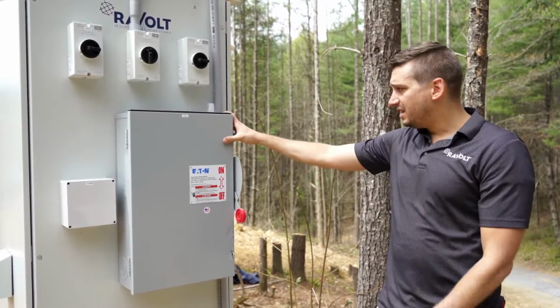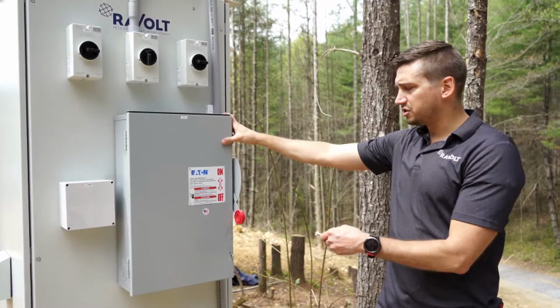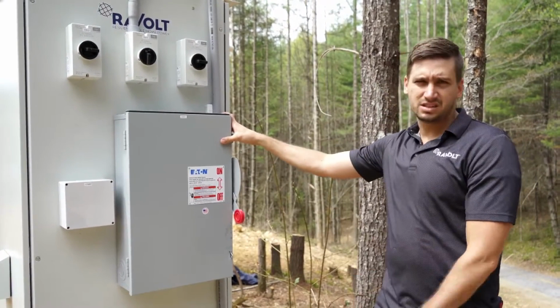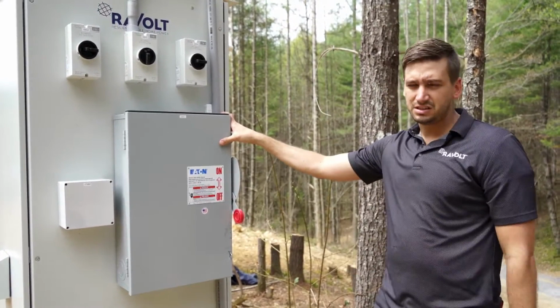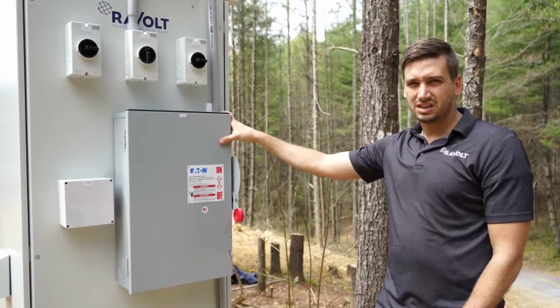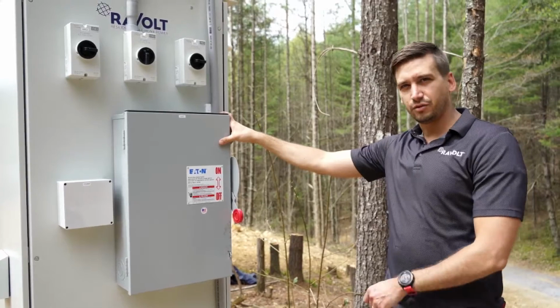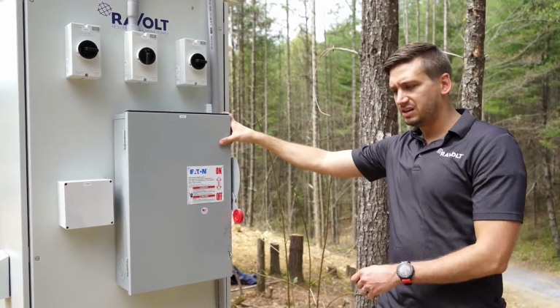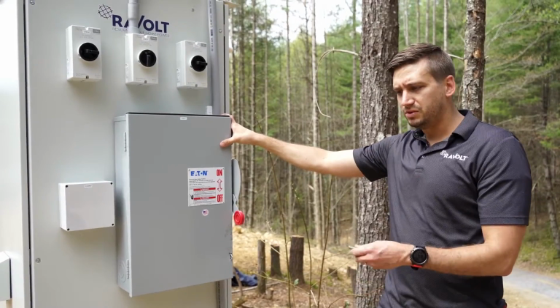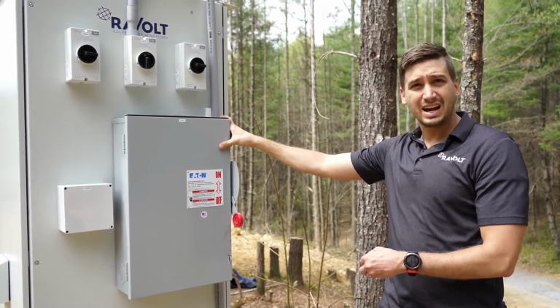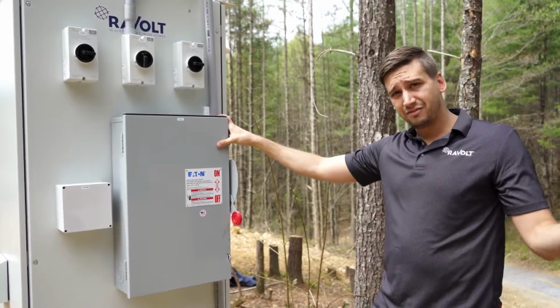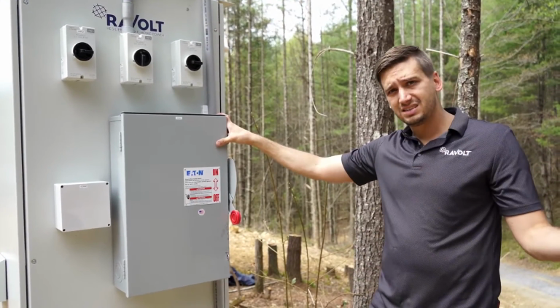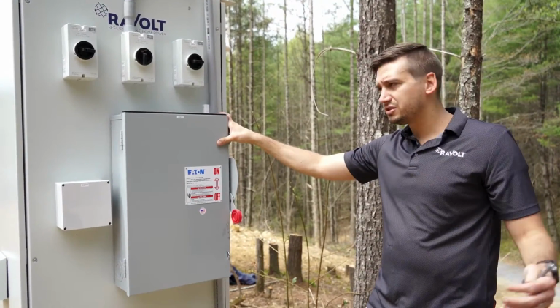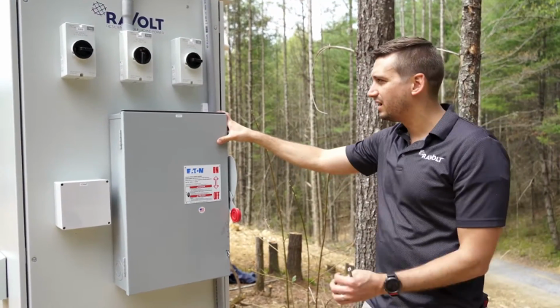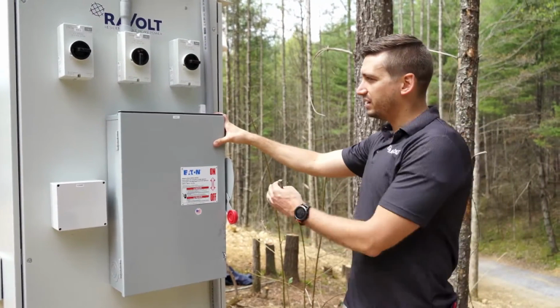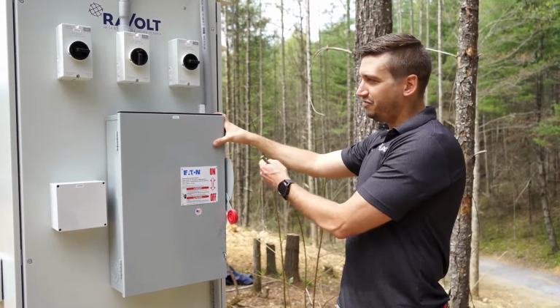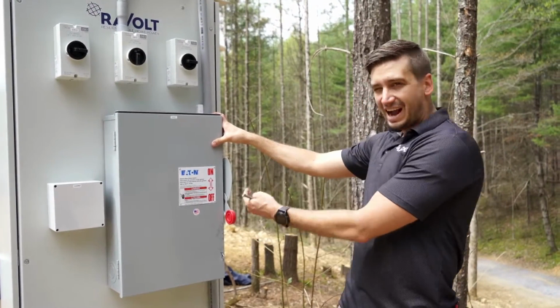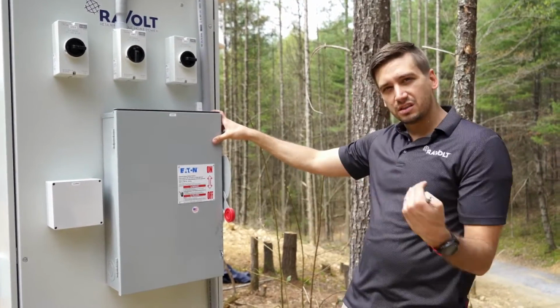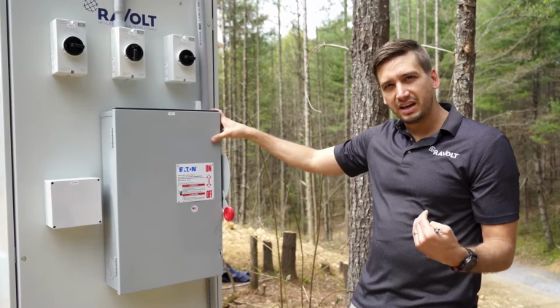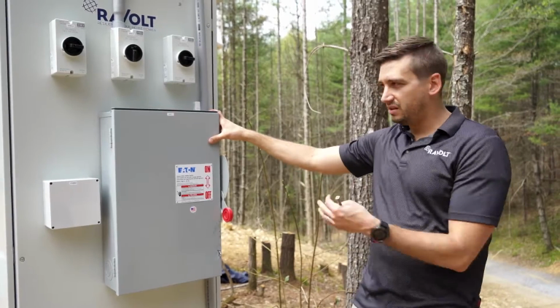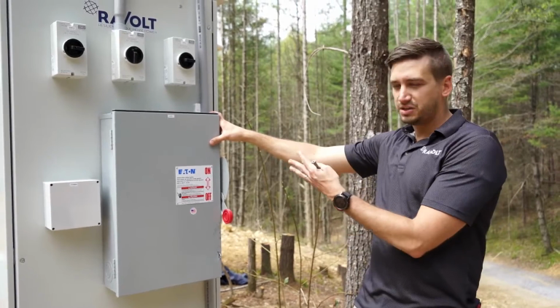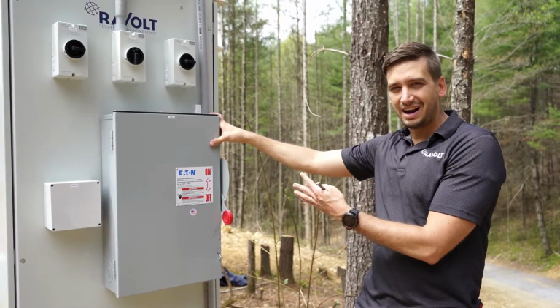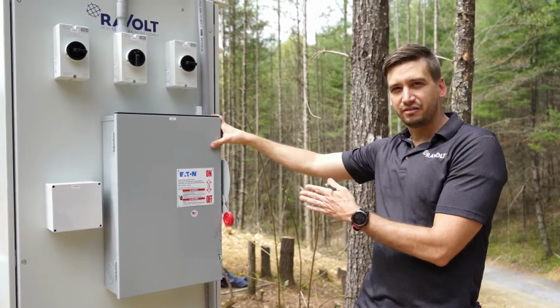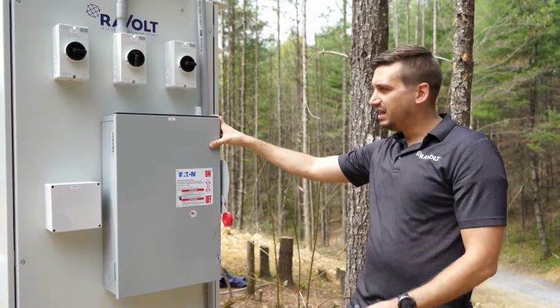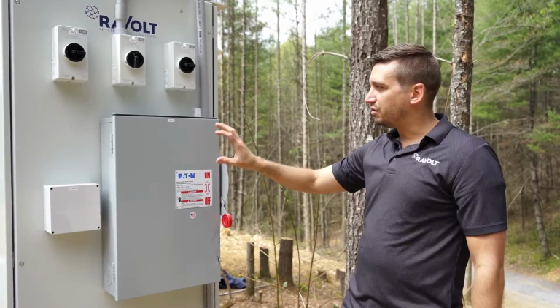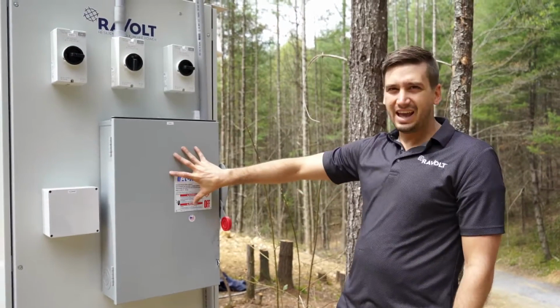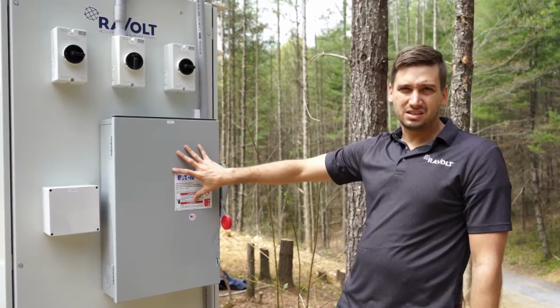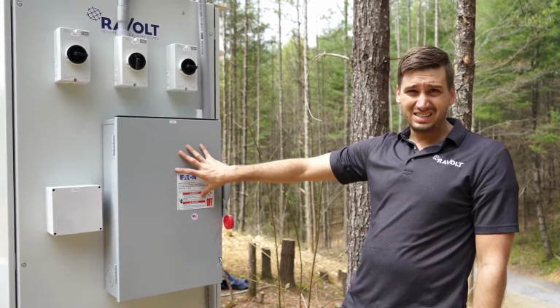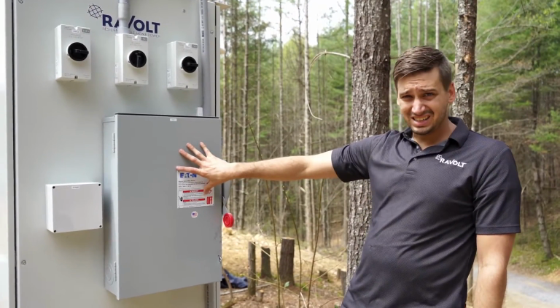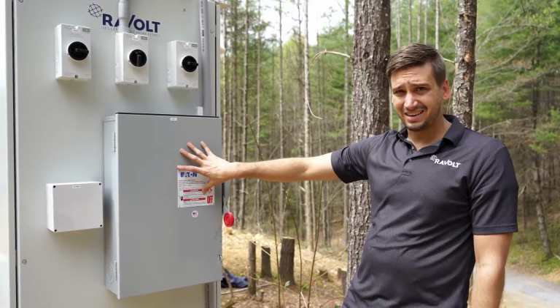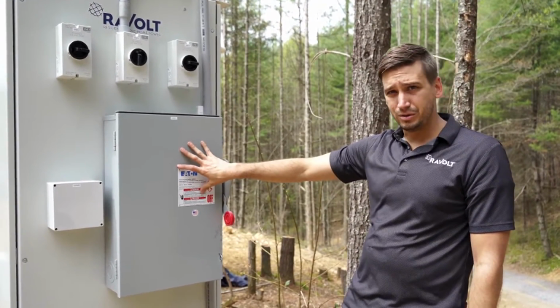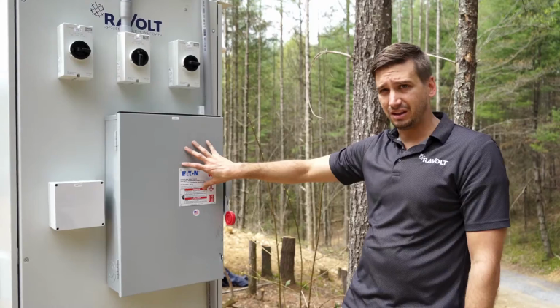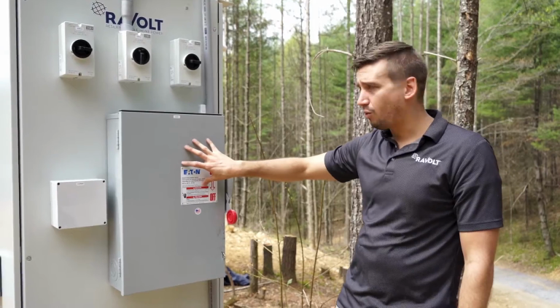This also serves as your disconnect for grid-tied back feed scenarios where we are feeding out to the grid on this particular hybrid inverter. This counts as the AC disconnect that most utilities require.